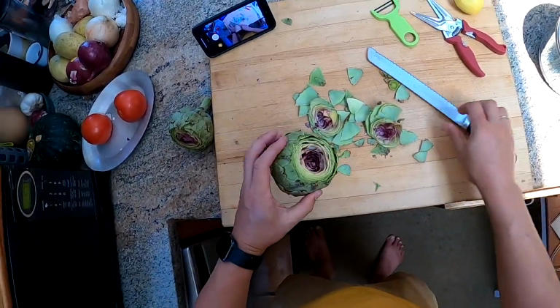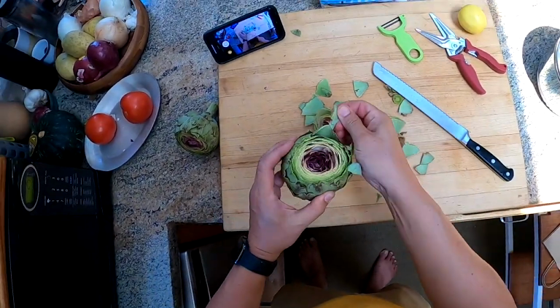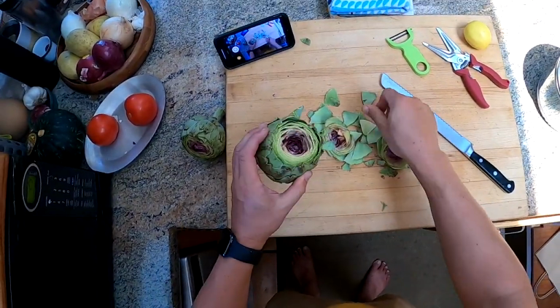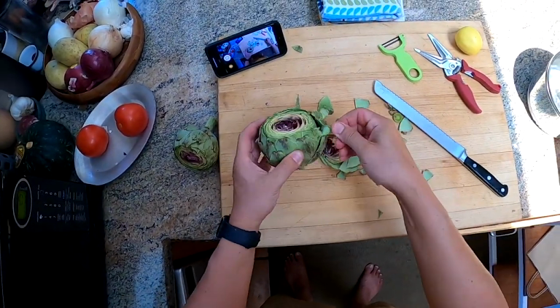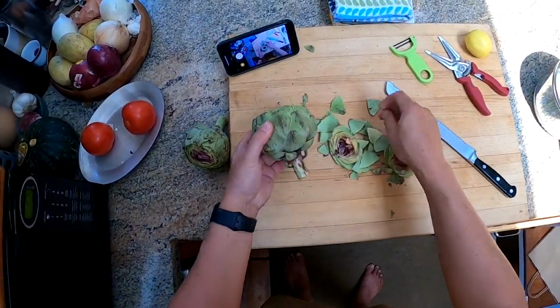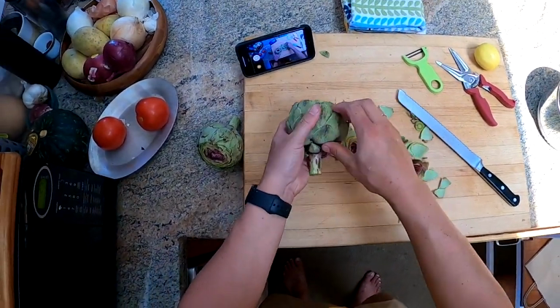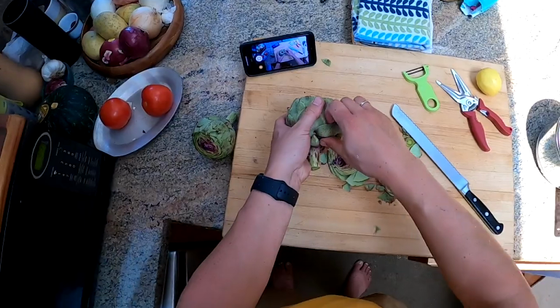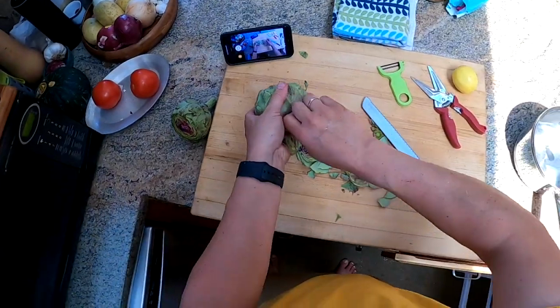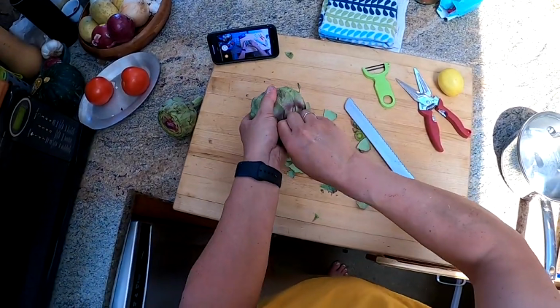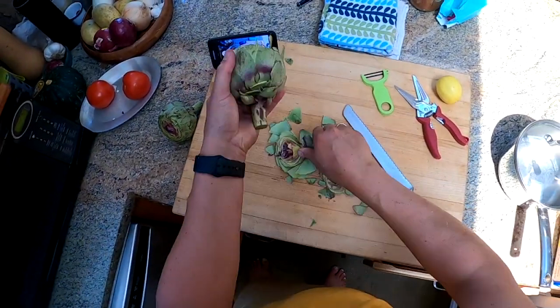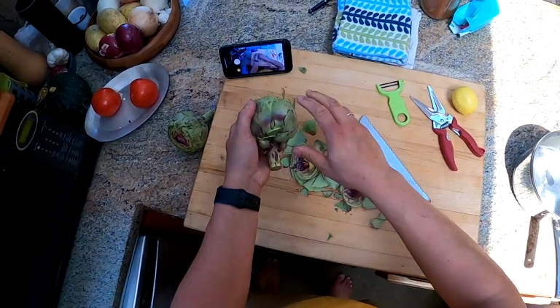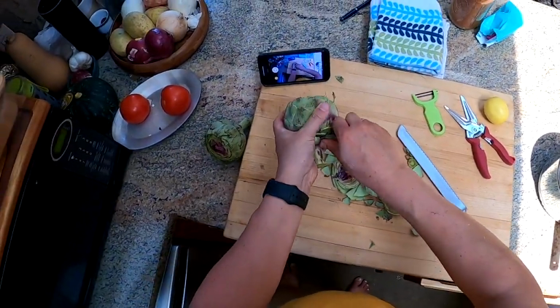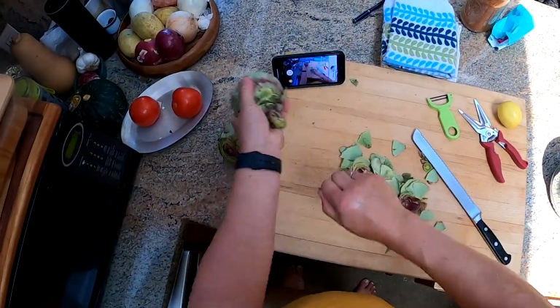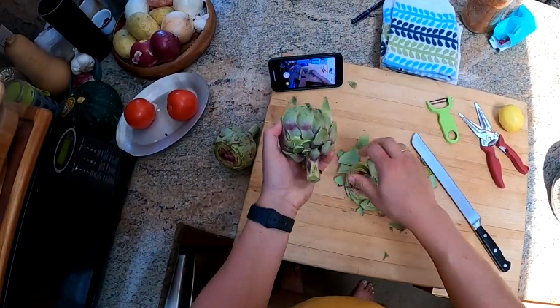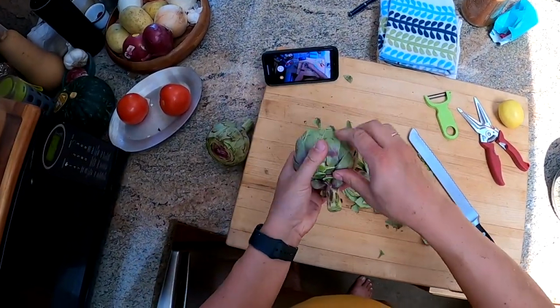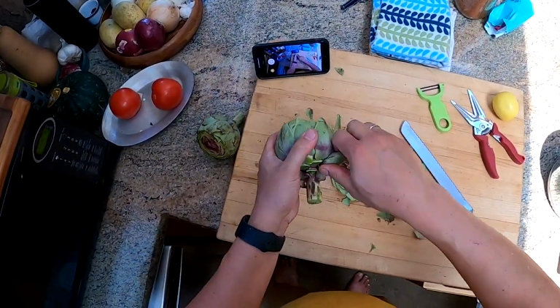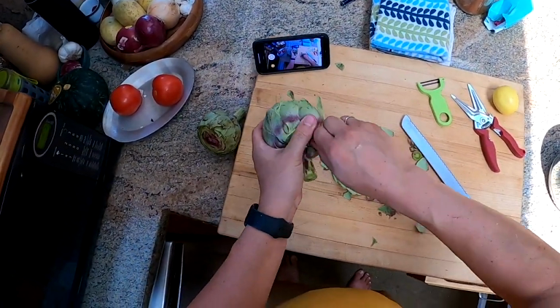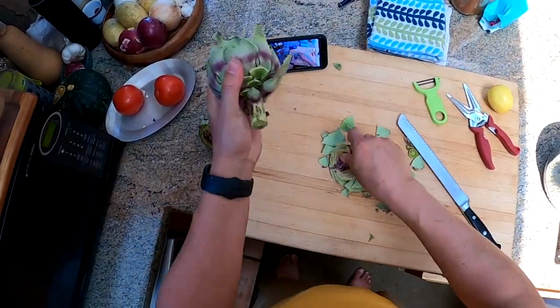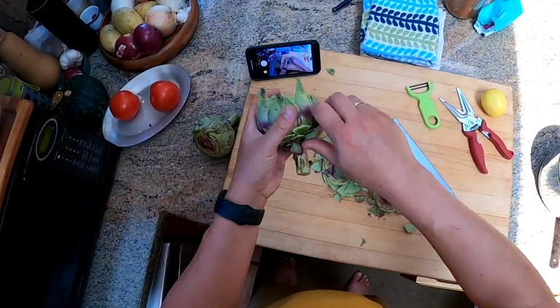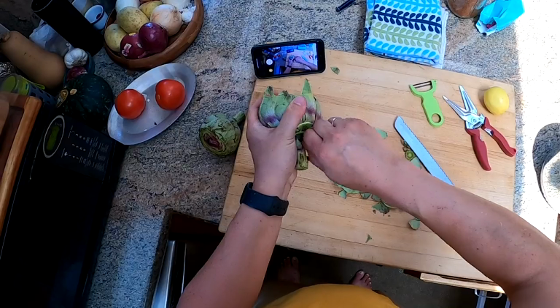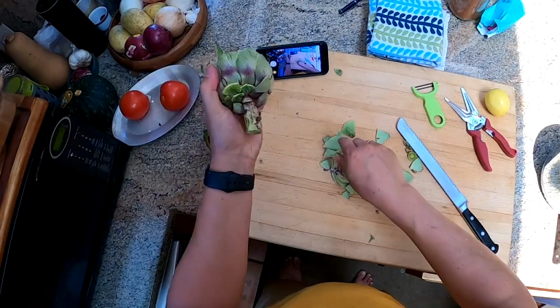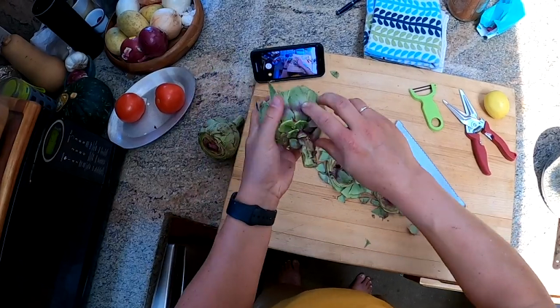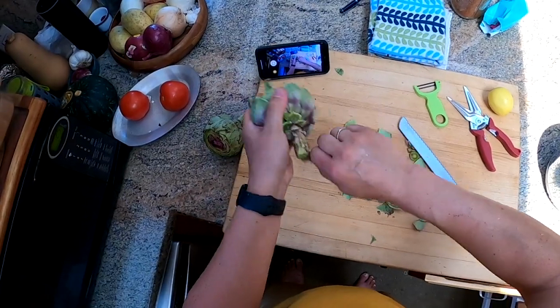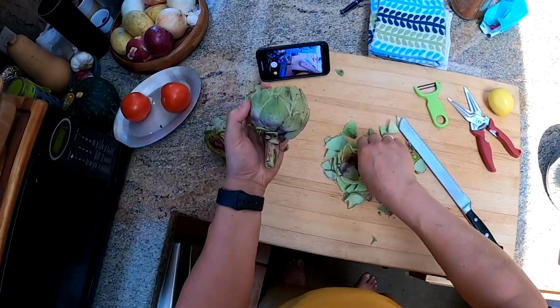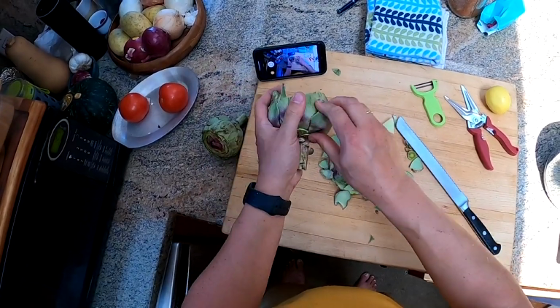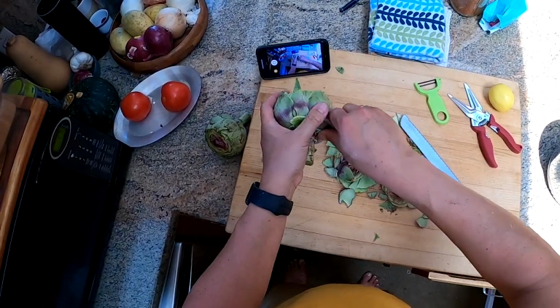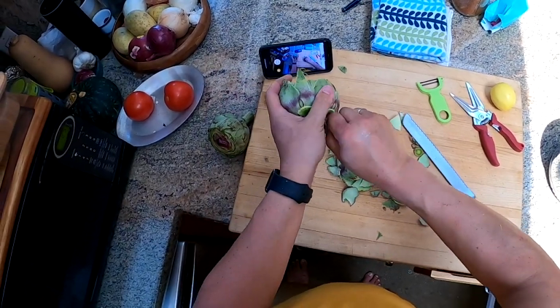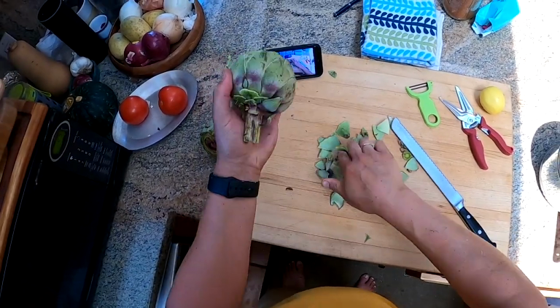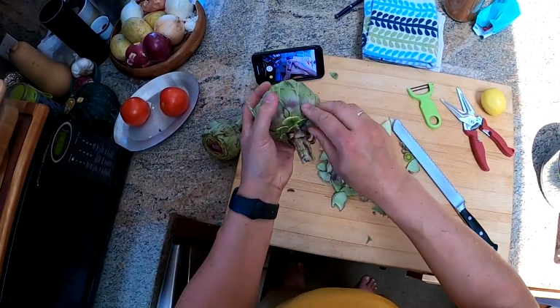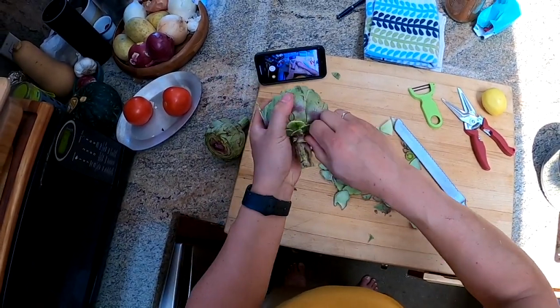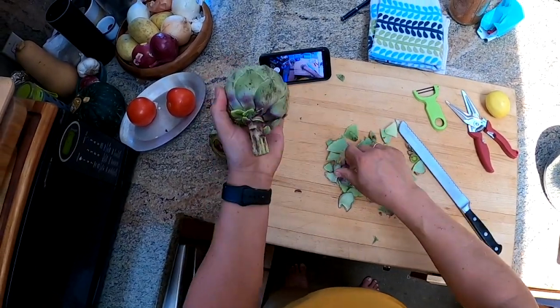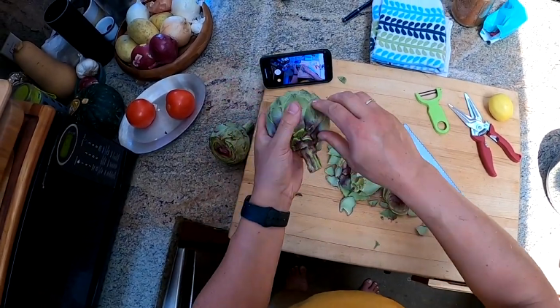Next, what I do is I take off just the very outer layer of leaves here, which are also going to be kind of tough and dry, and there's not going to be much edible stuff on them.